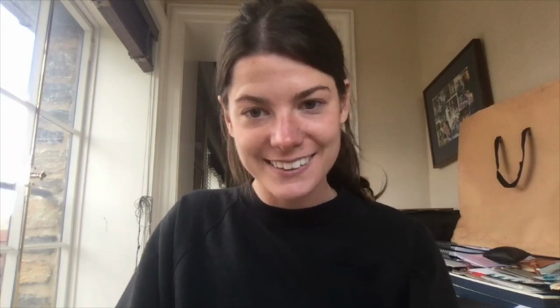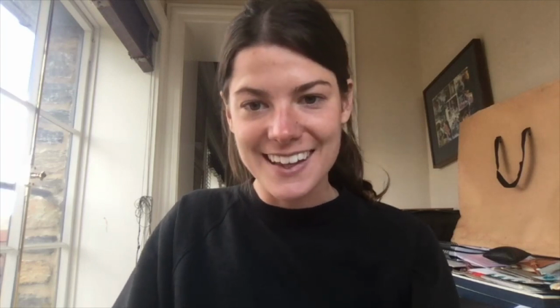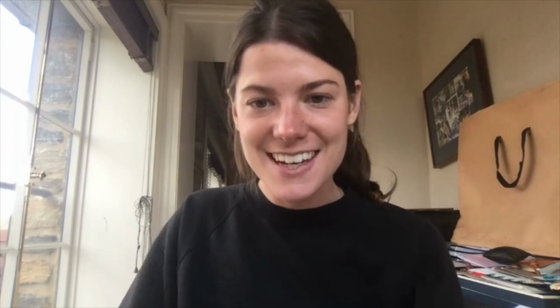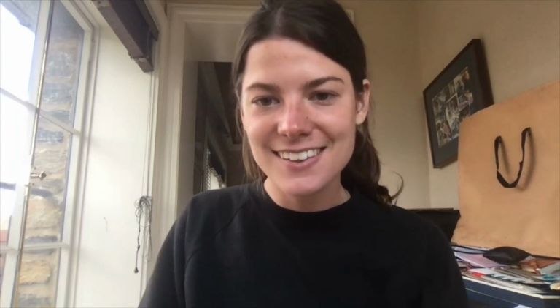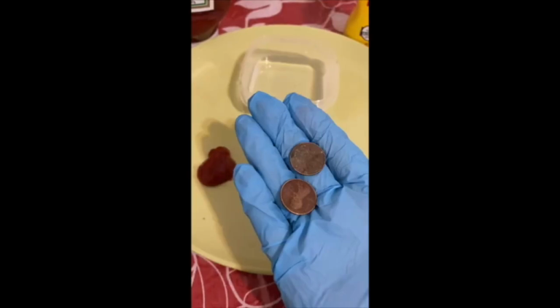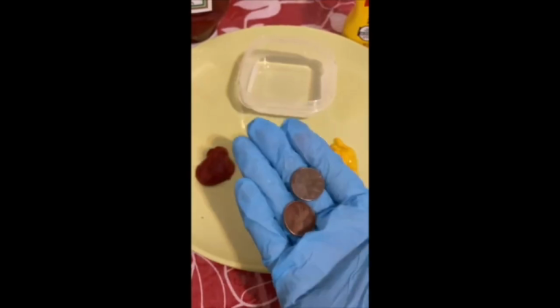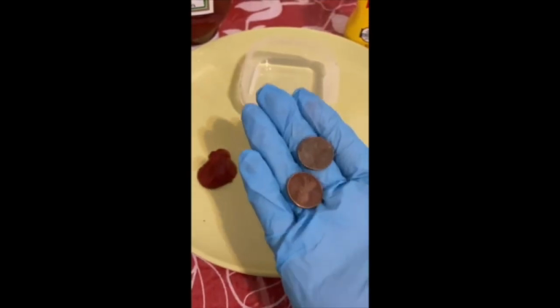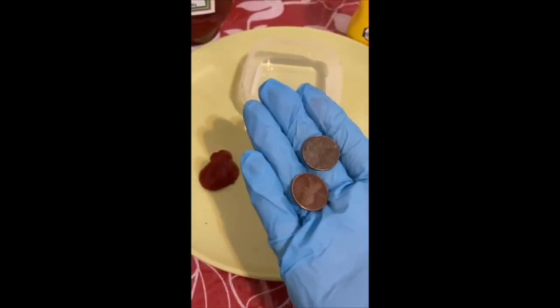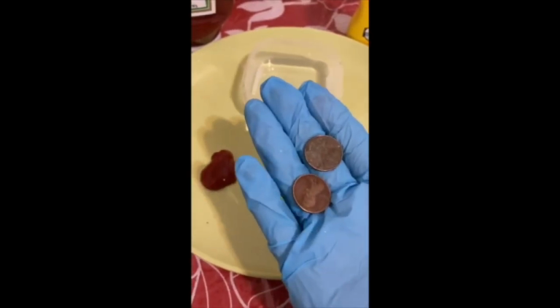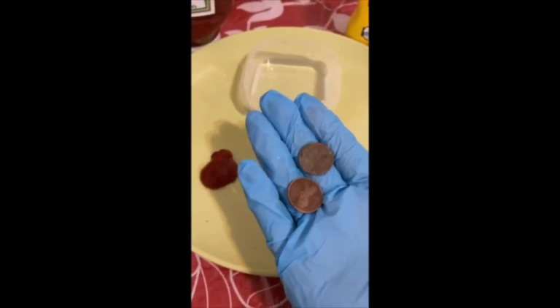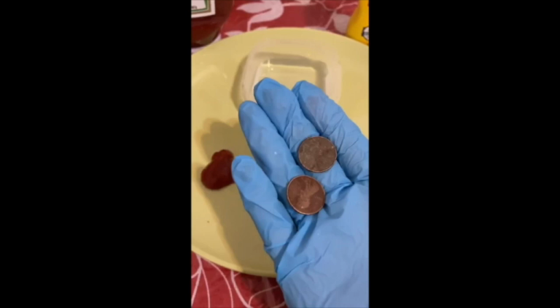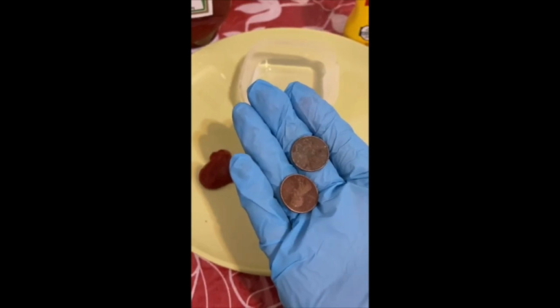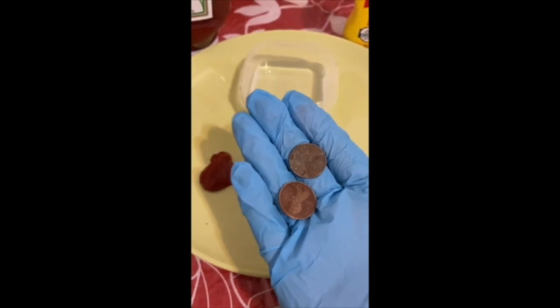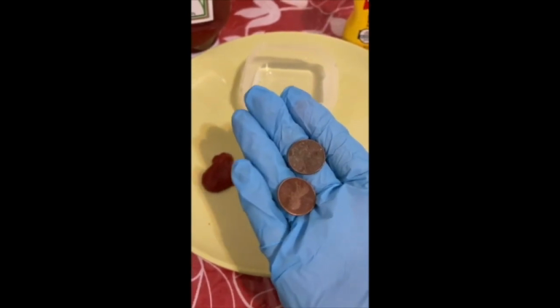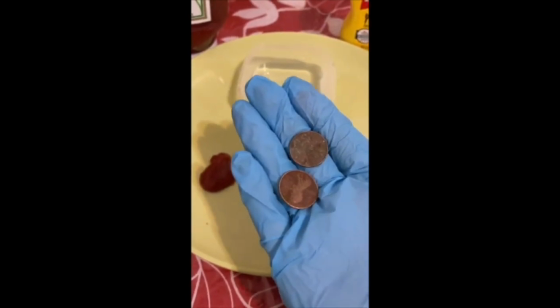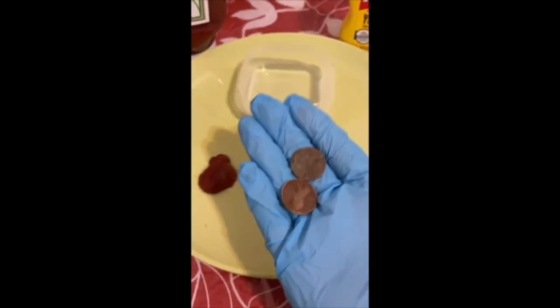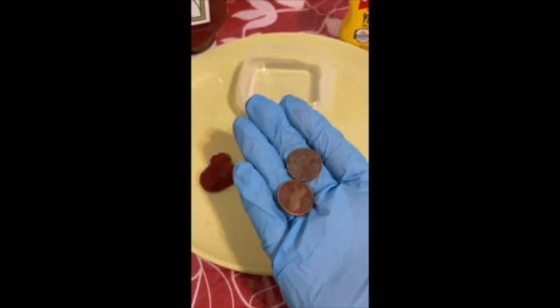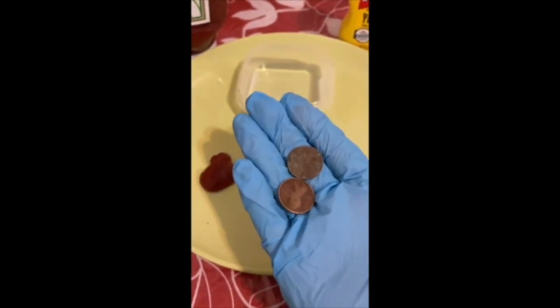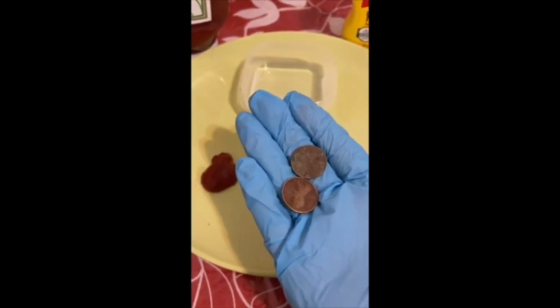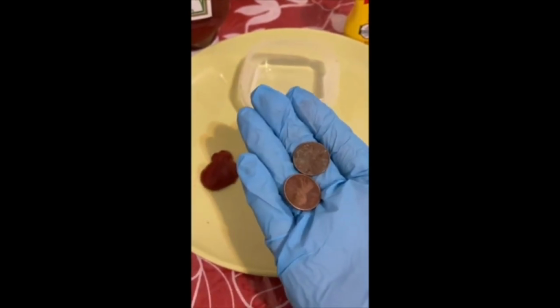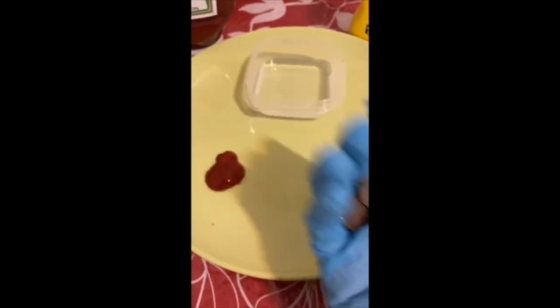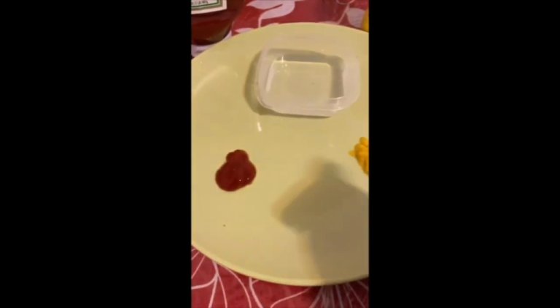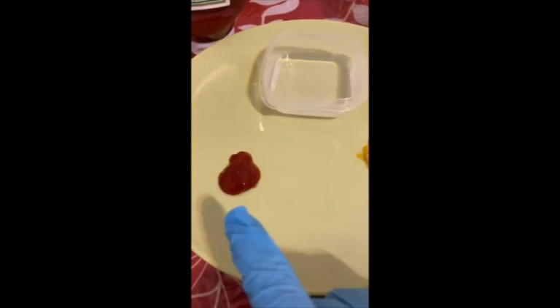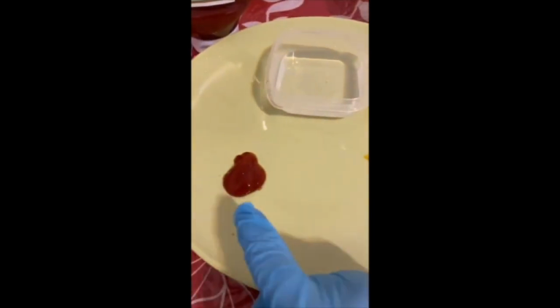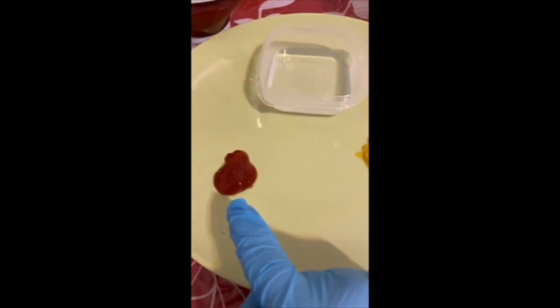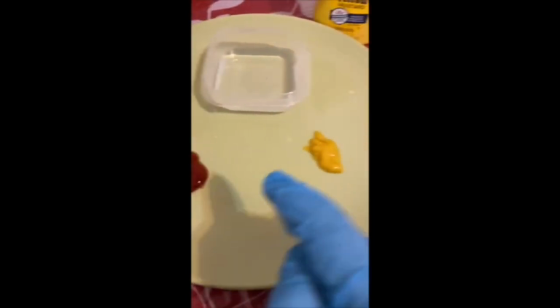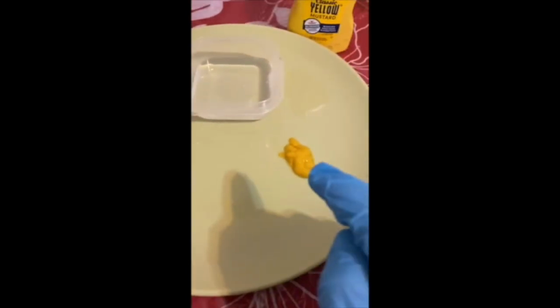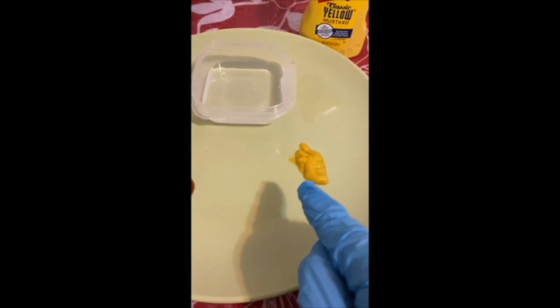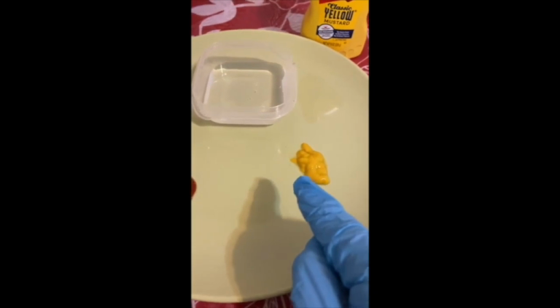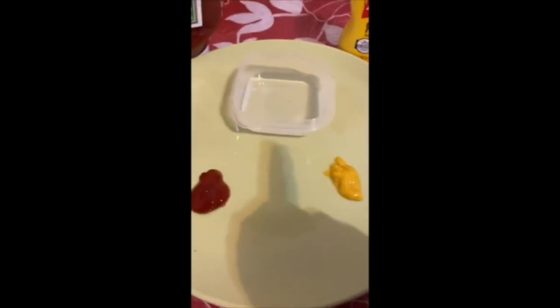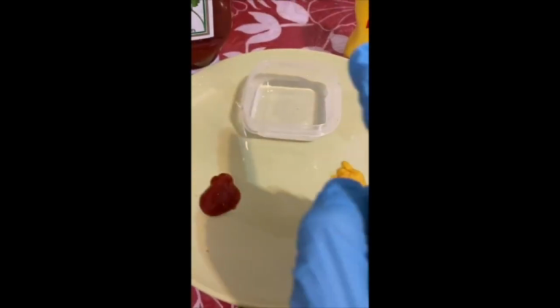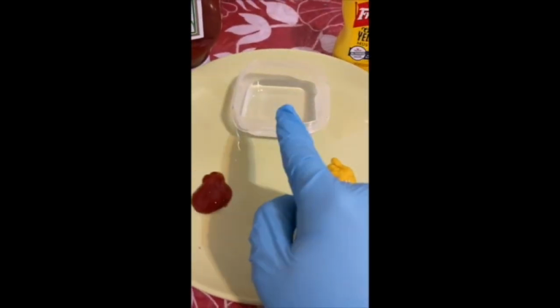Let's see! Okay guys, so today I have two dirty pennies with me. I also have ketchup and mustard and vinegar.